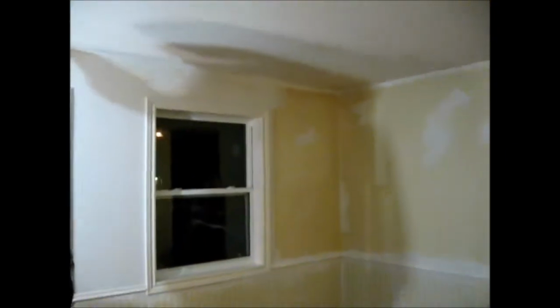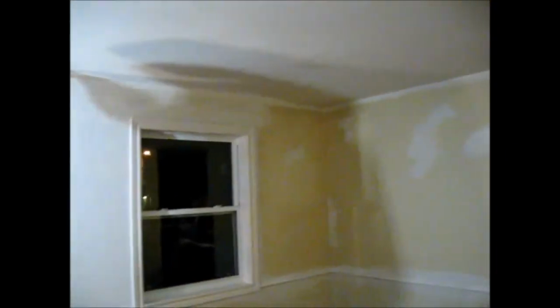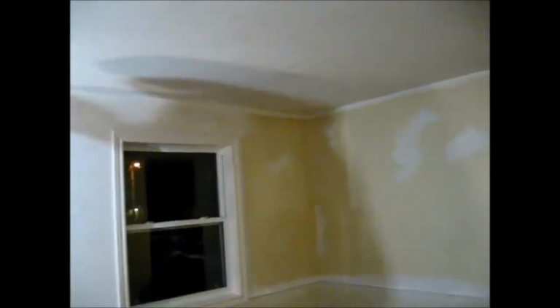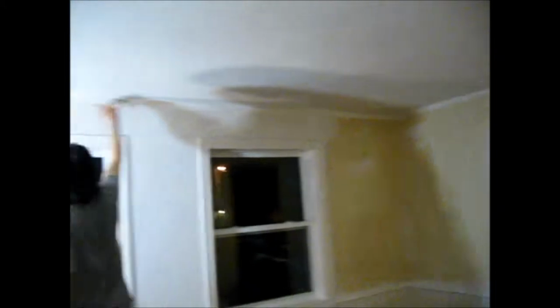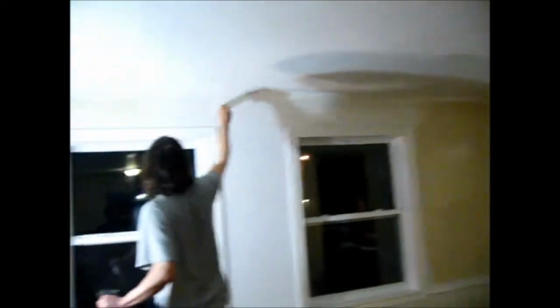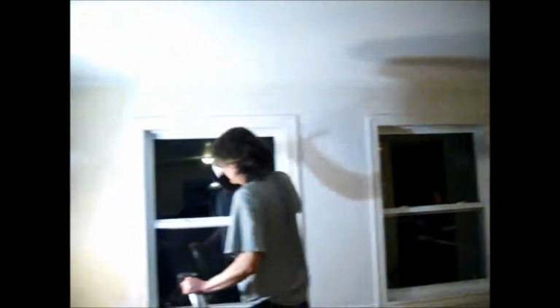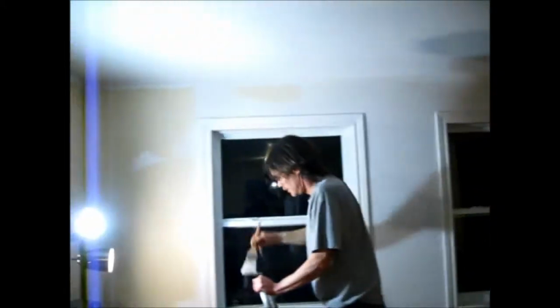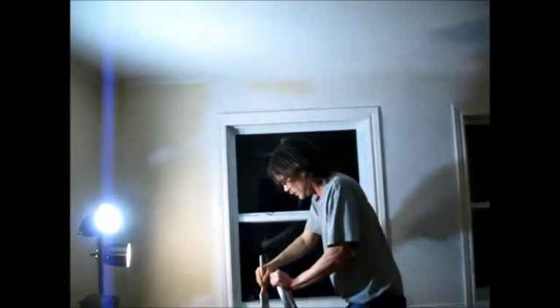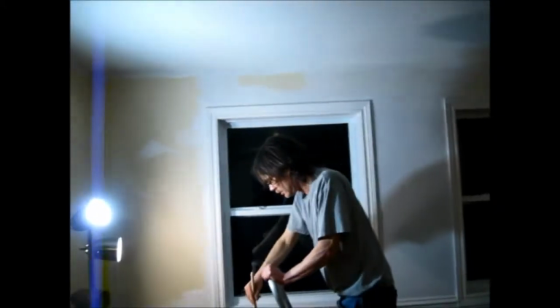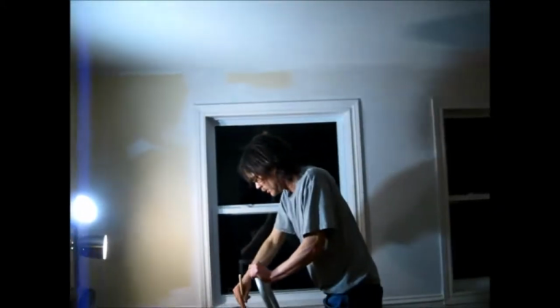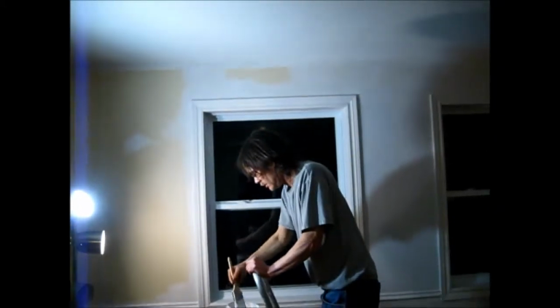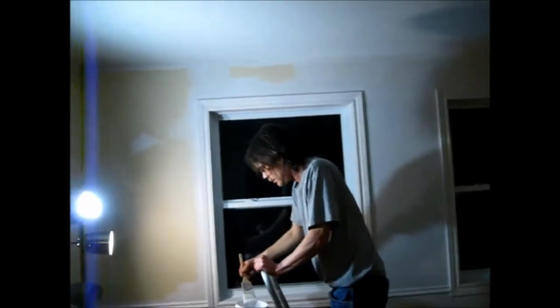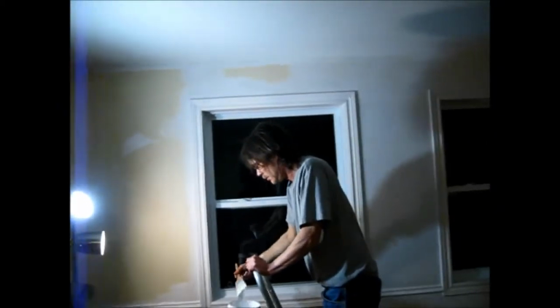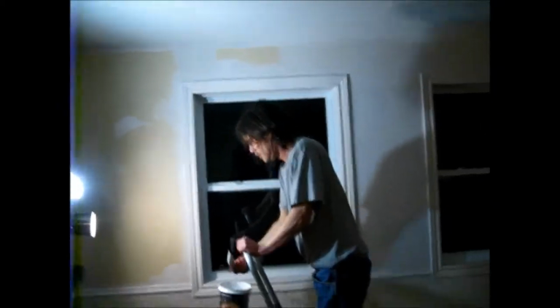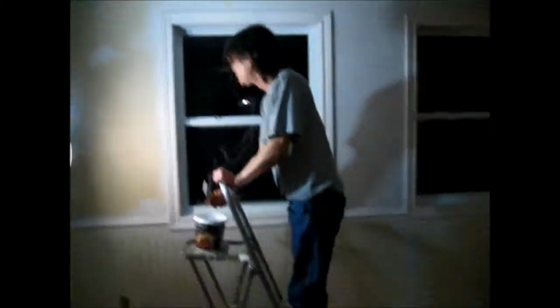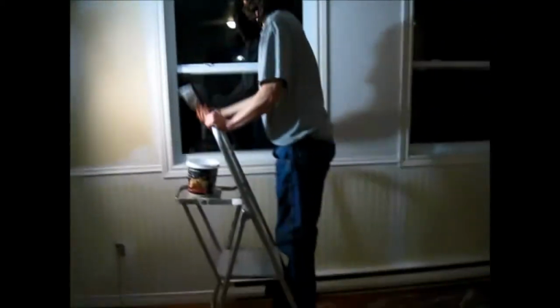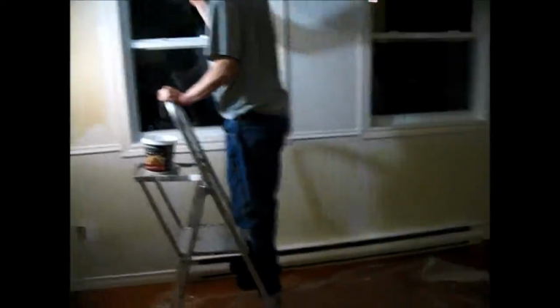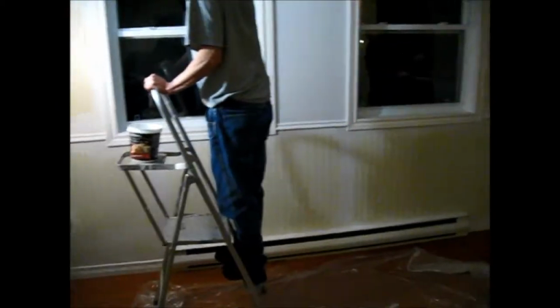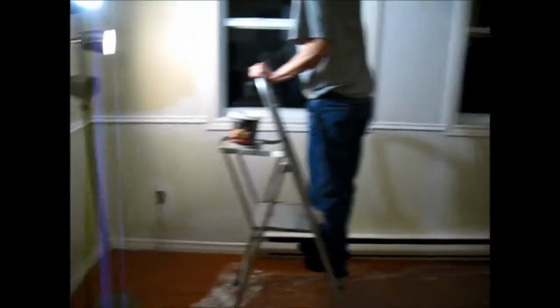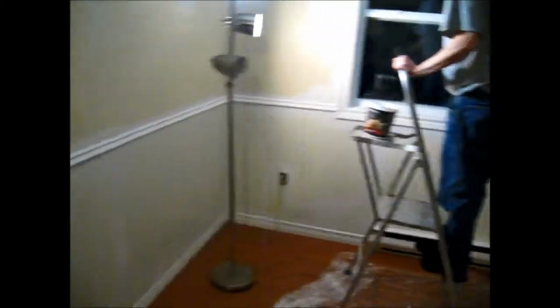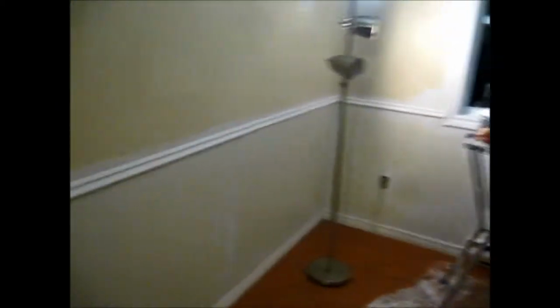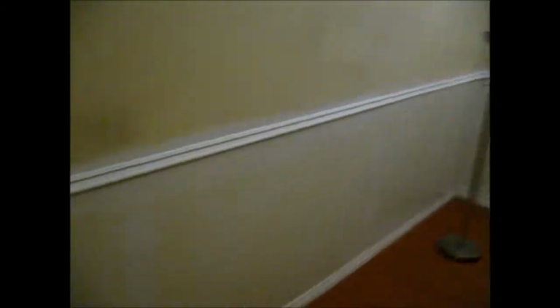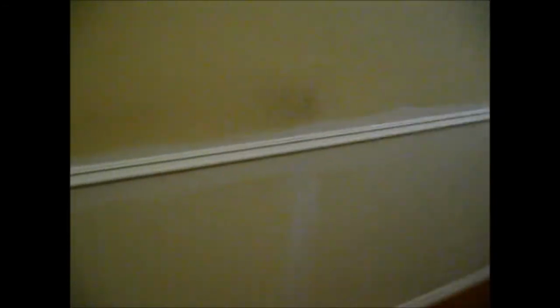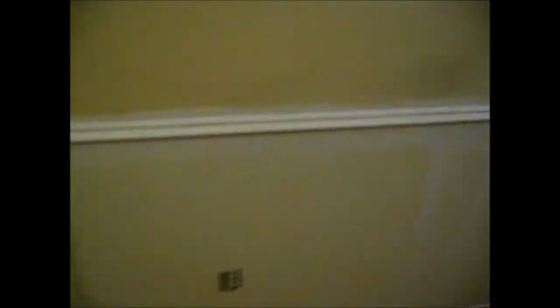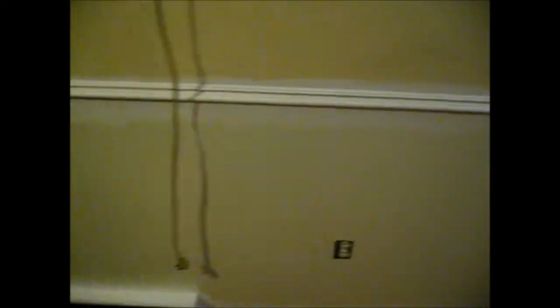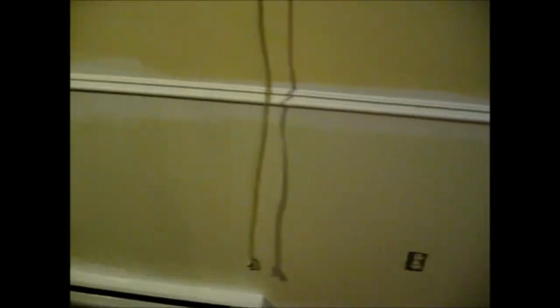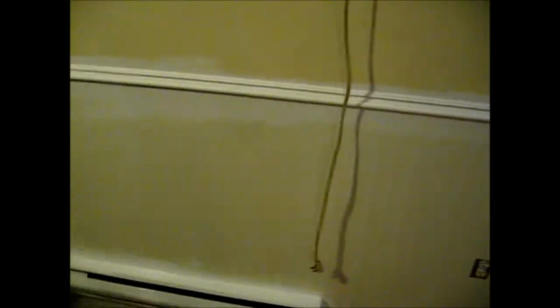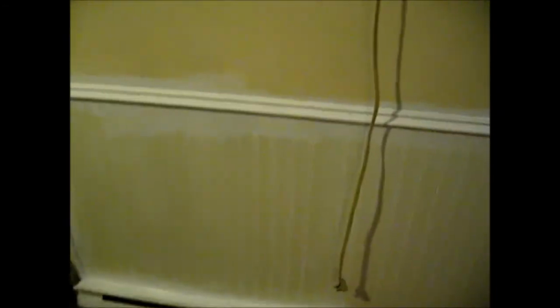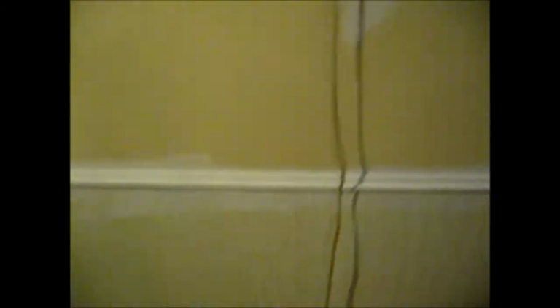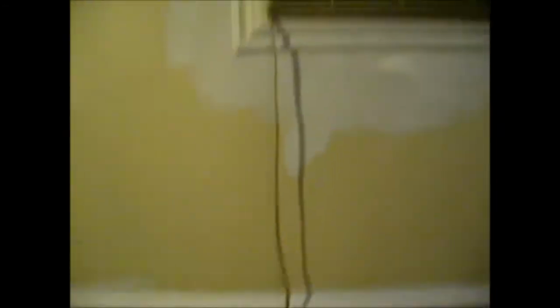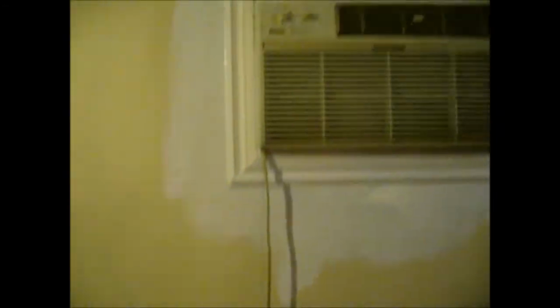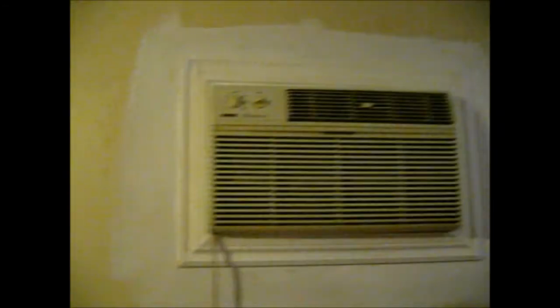I put wainscoting around the walls with a nice border that goes with it, kind of gives you a little elegant look, I guess.